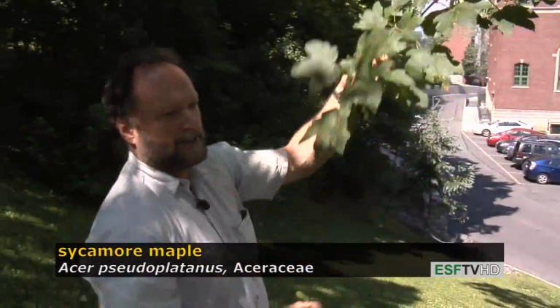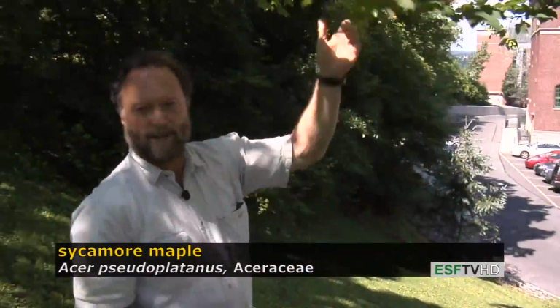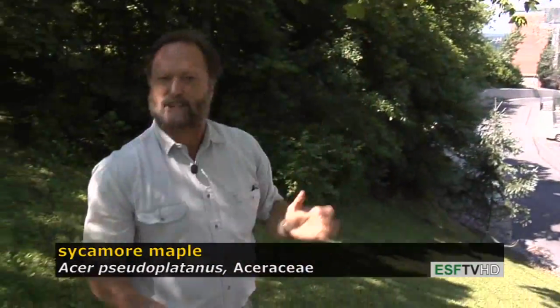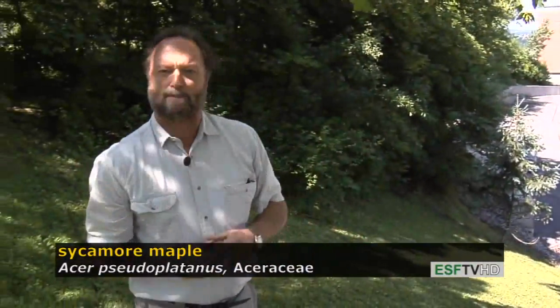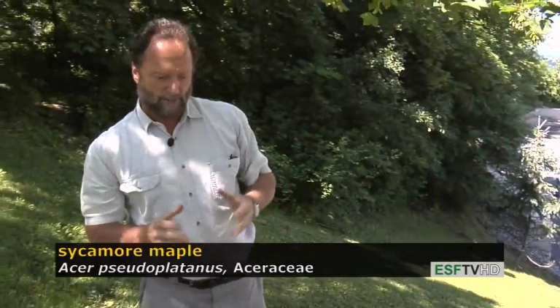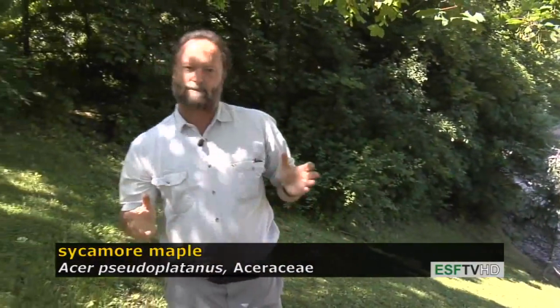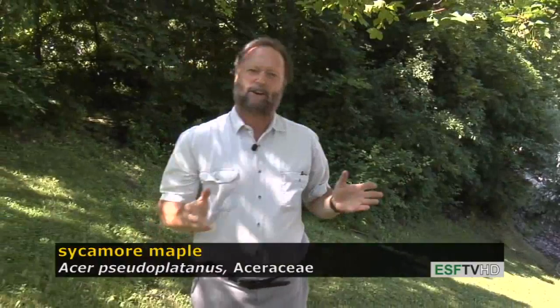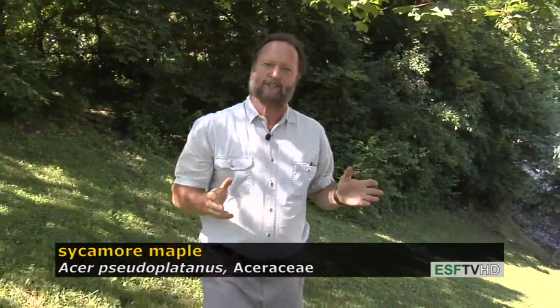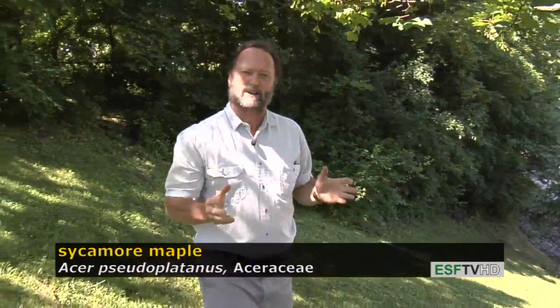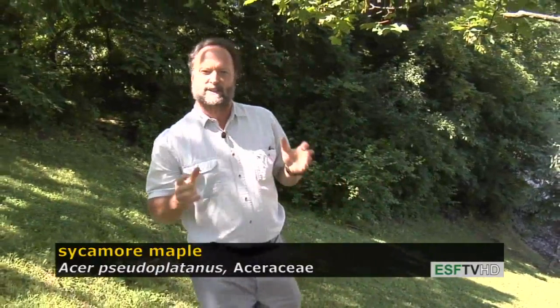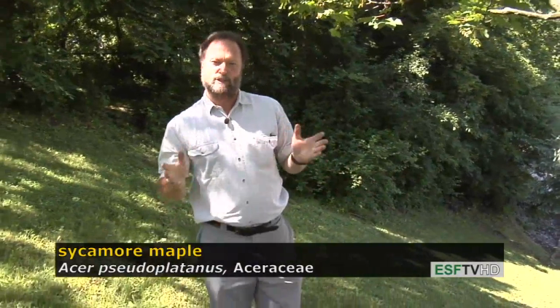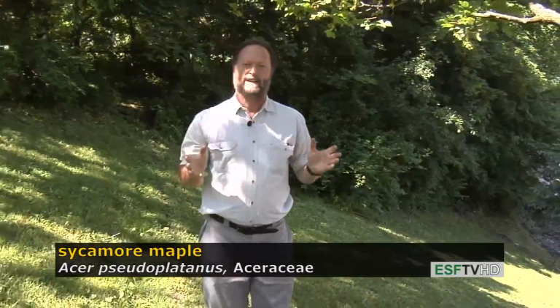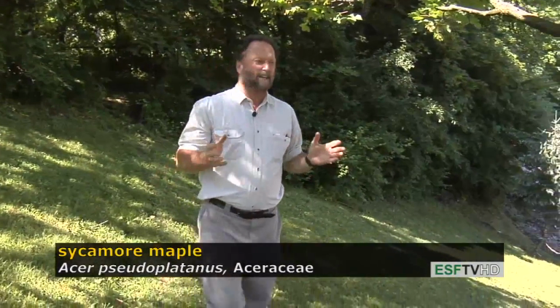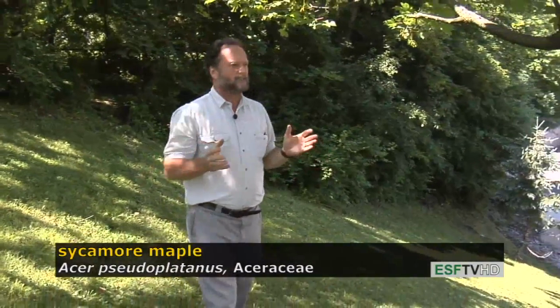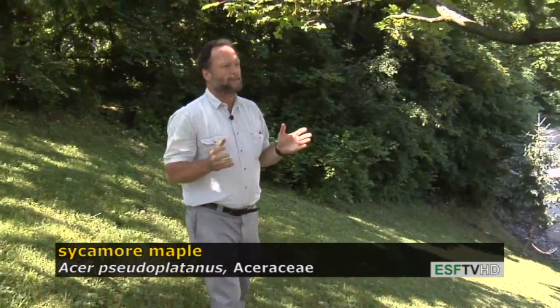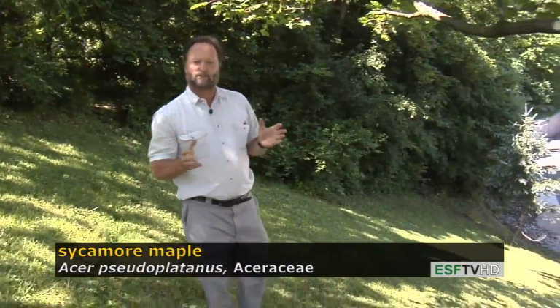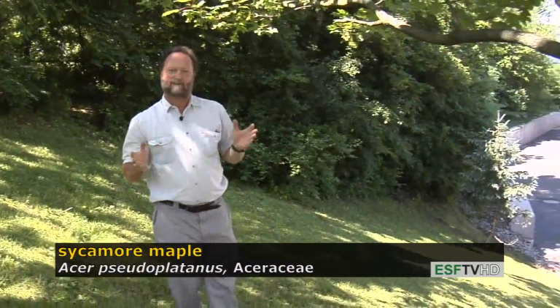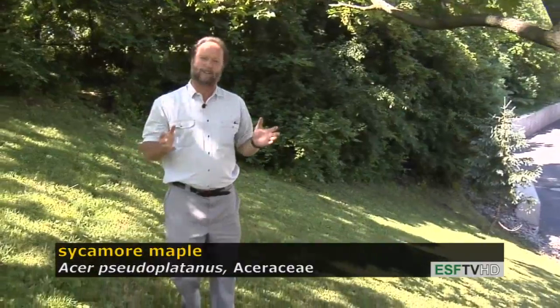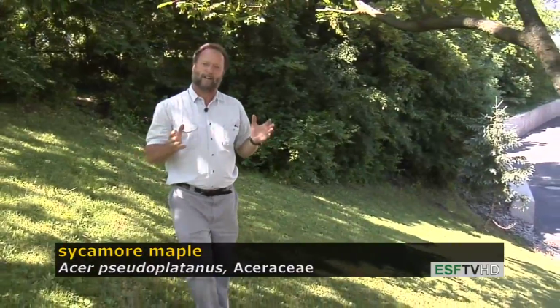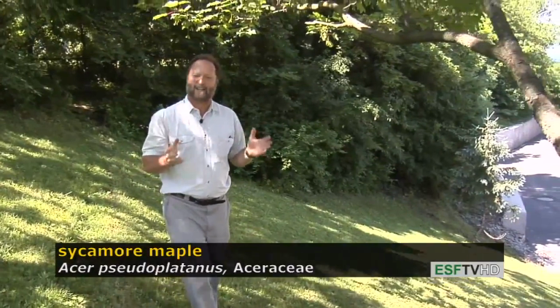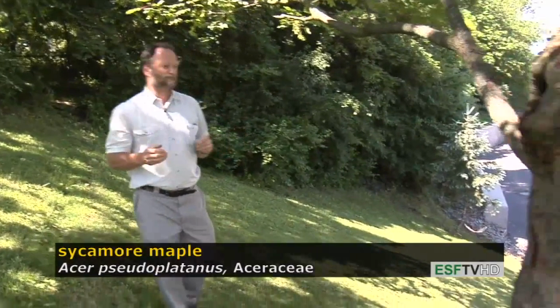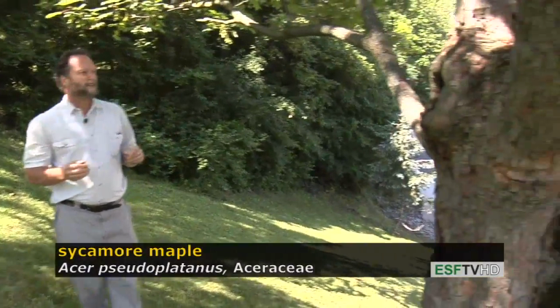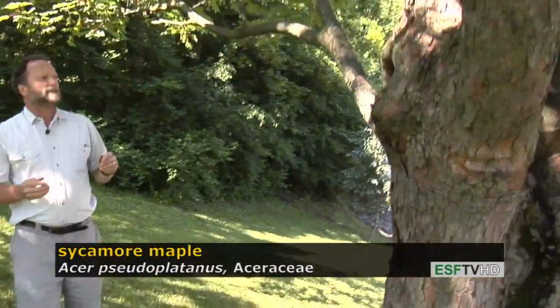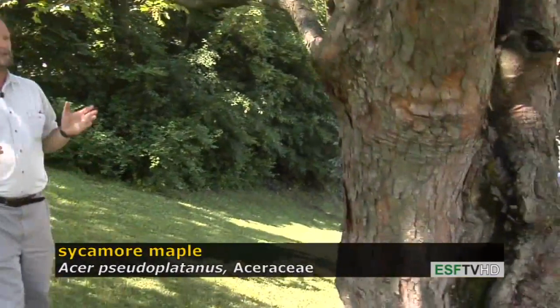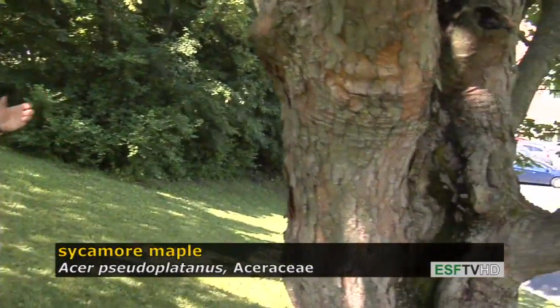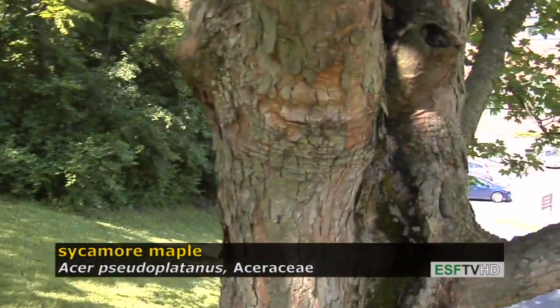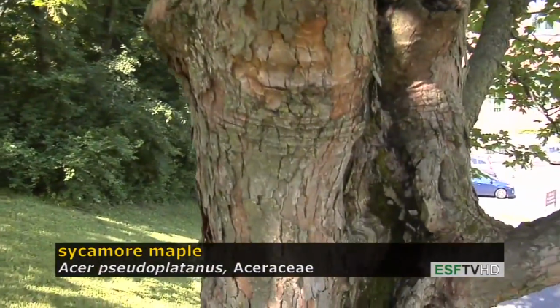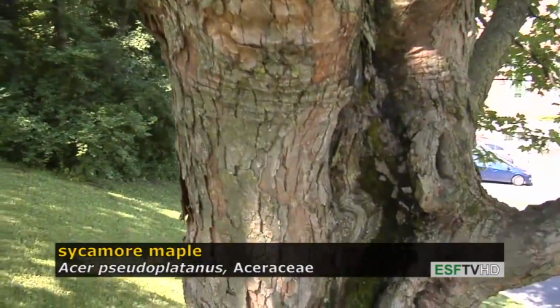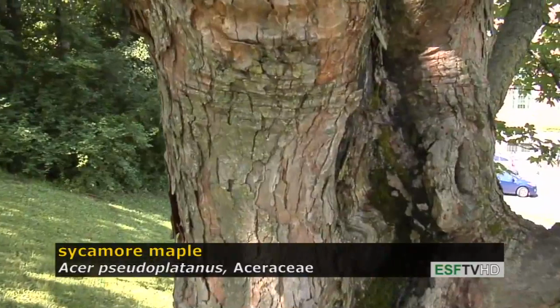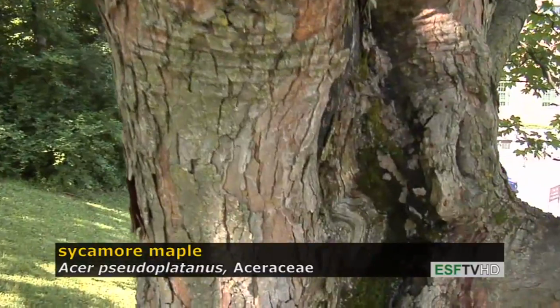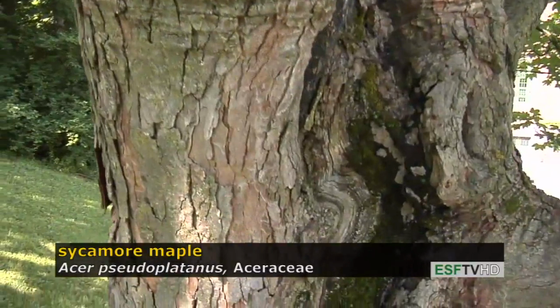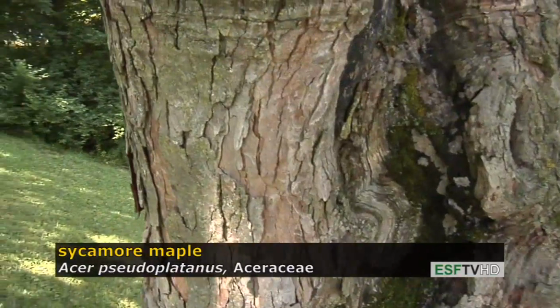The common name of sycamore maple is because of the bark characteristics. The bark is exfoliating and has similarities to the sycamore, except it's not as light in color. It almost looks like black cherry, in fact, except it's not as black as our native black cherry.